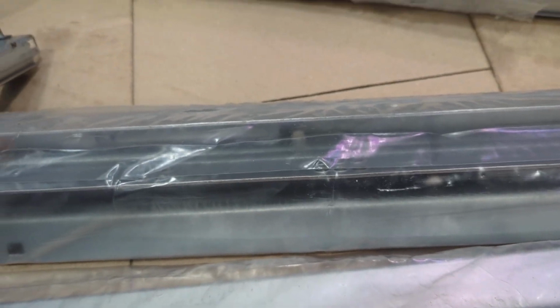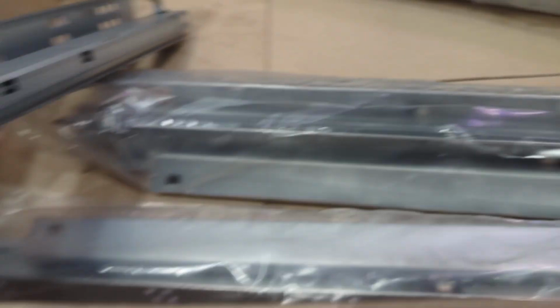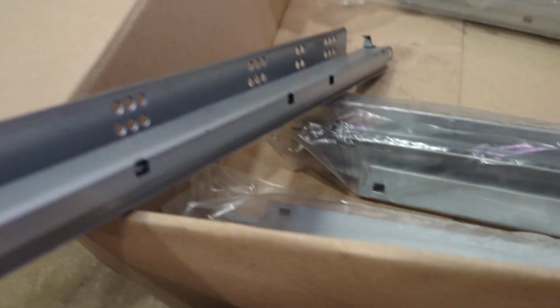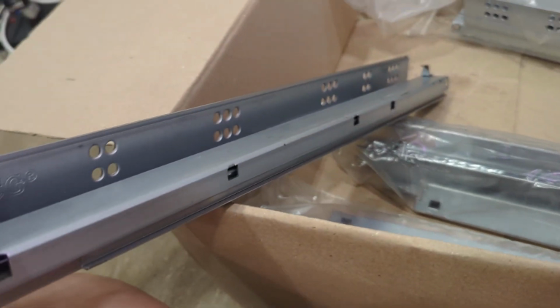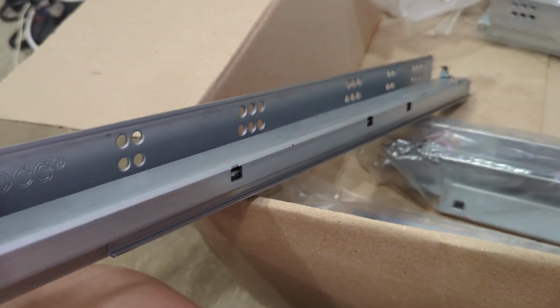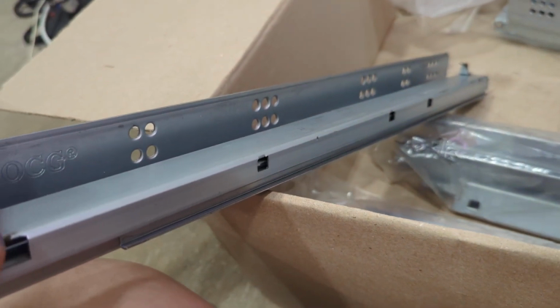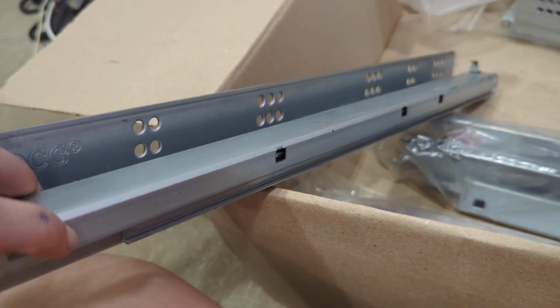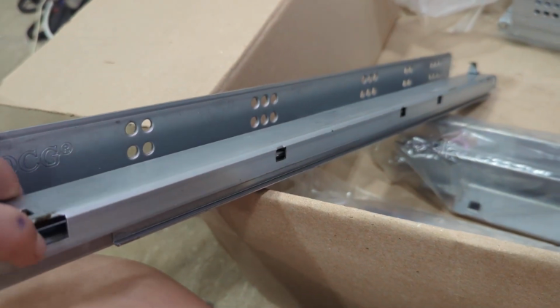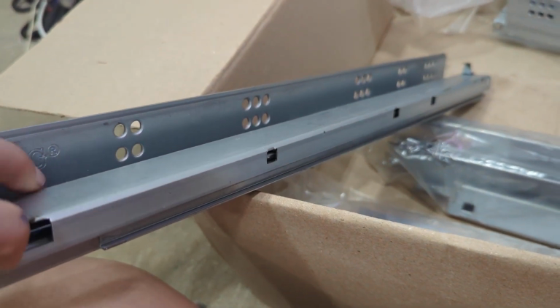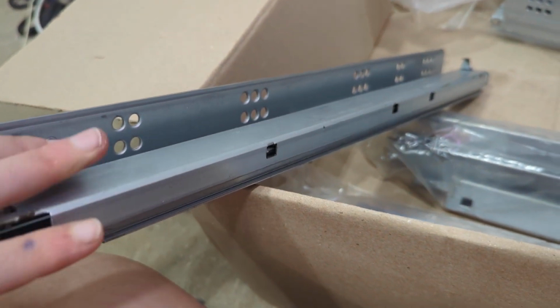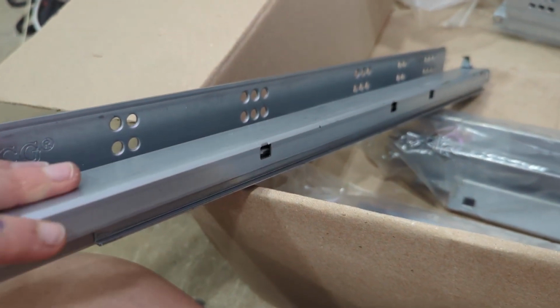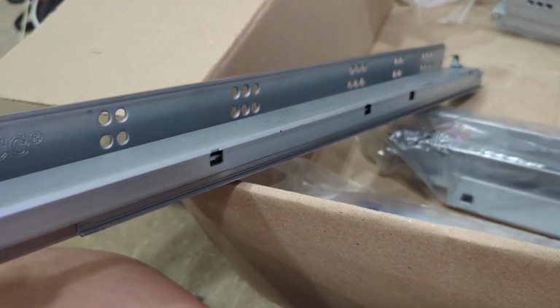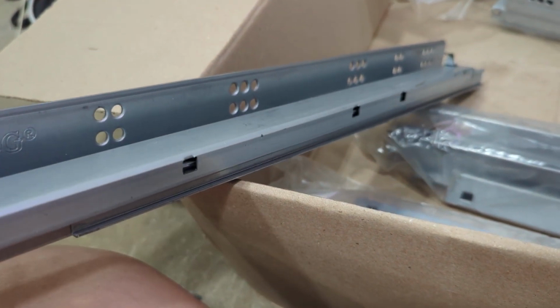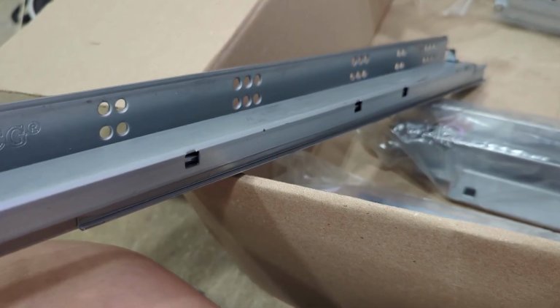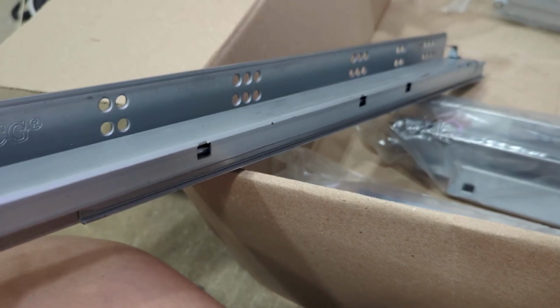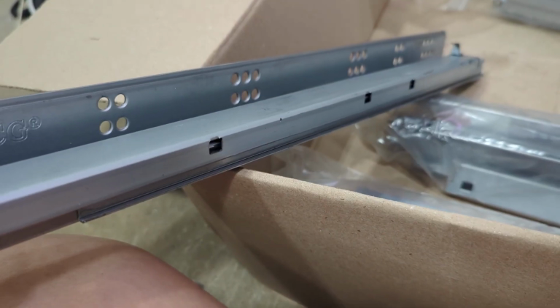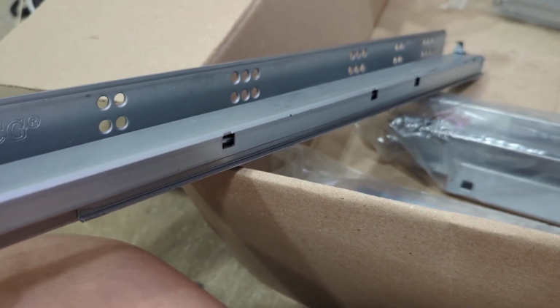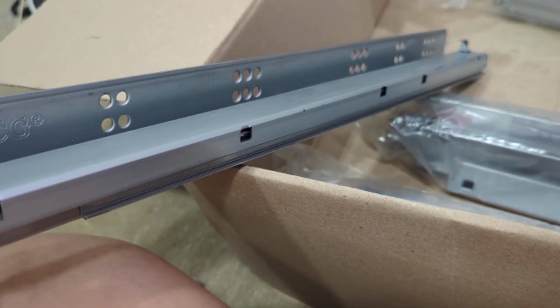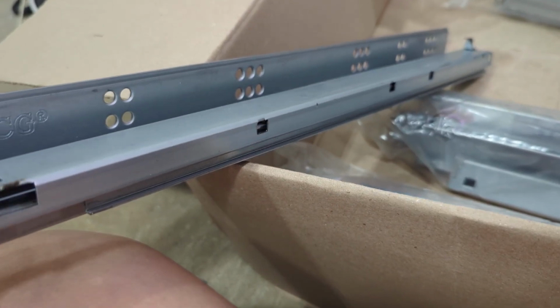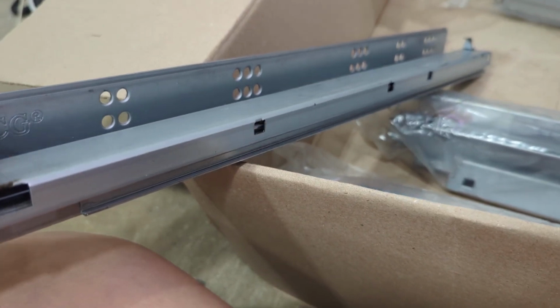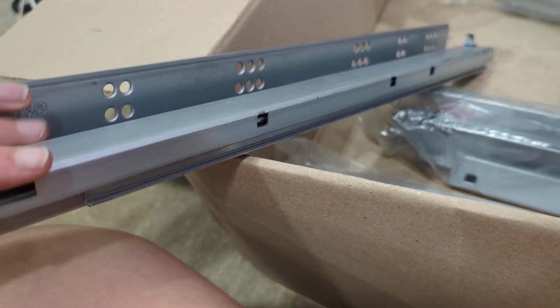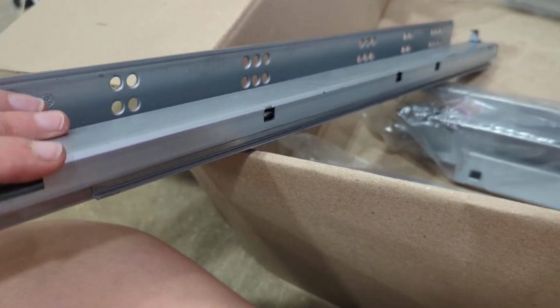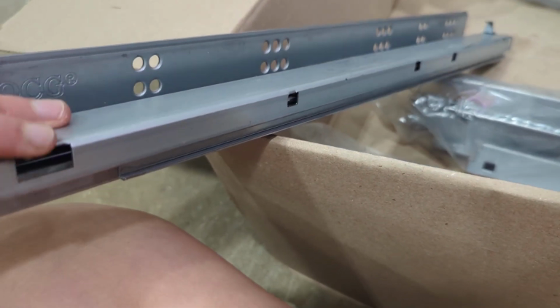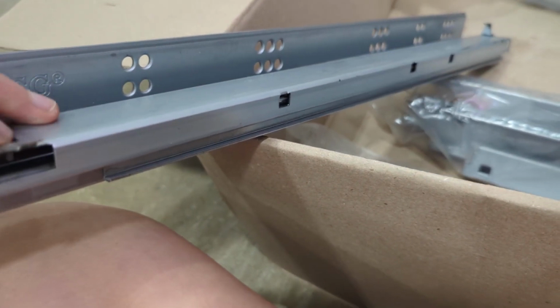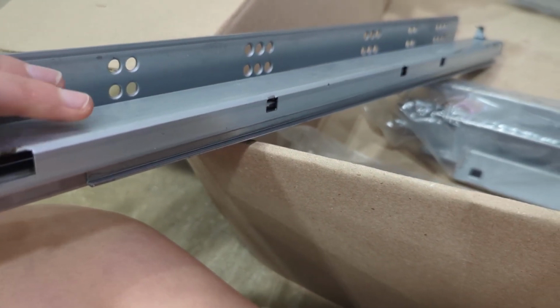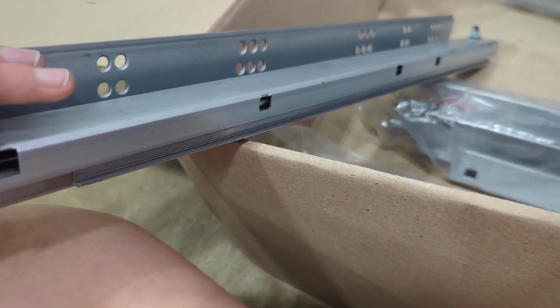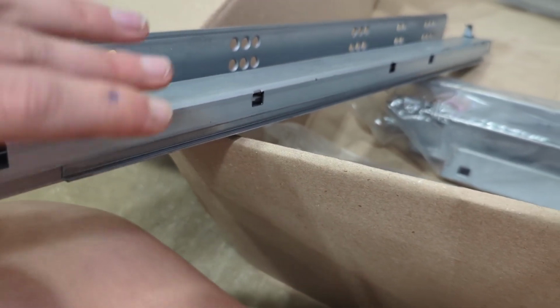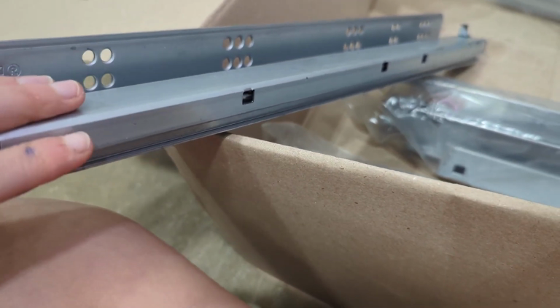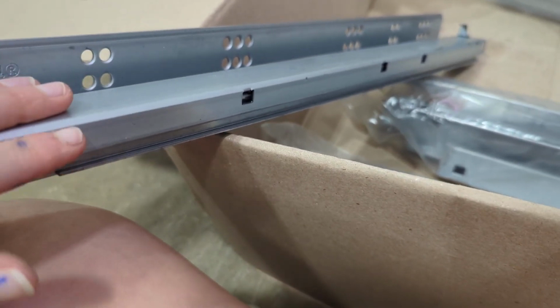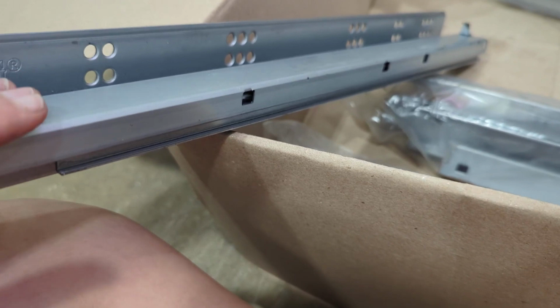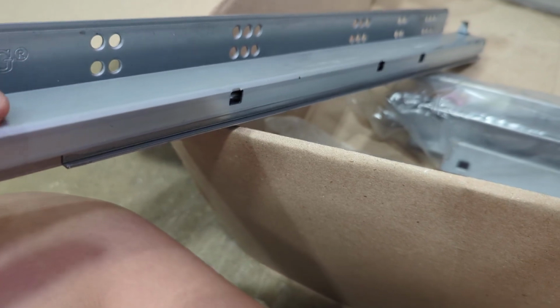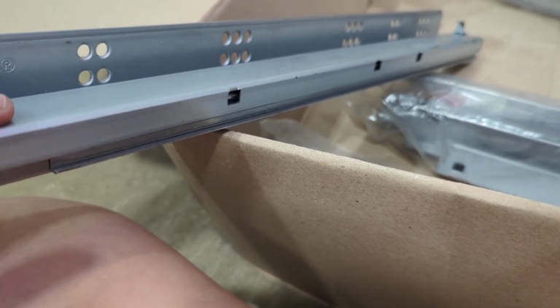I do think that this will be very beneficial. As you can see, as I lift it like this, it slowly goes back, so it's almost like automatic closing, which is exactly what I needed.